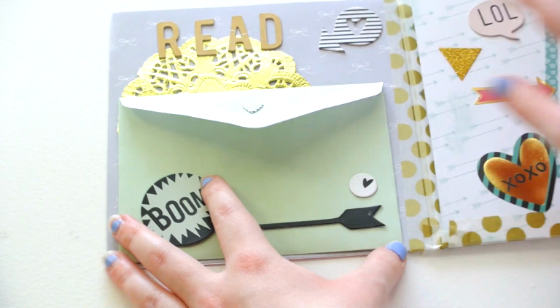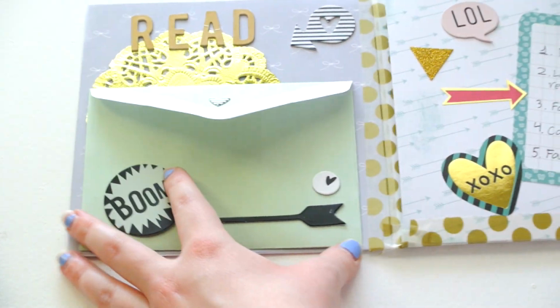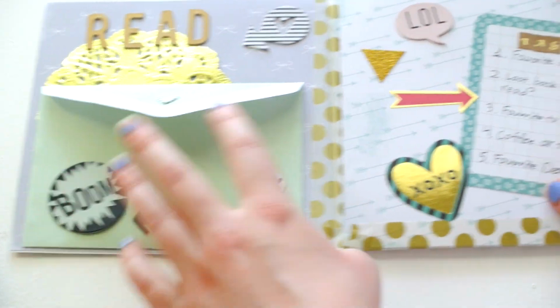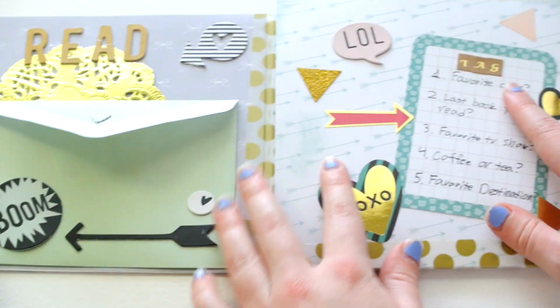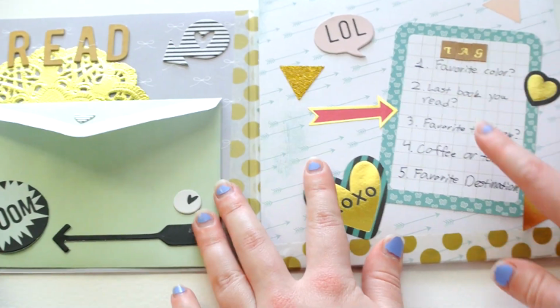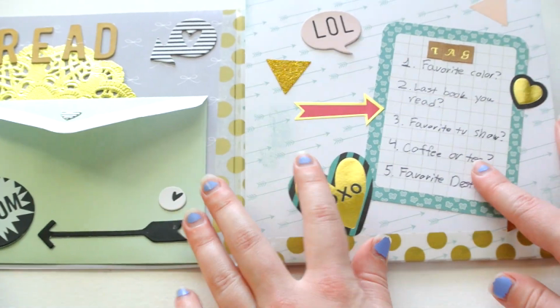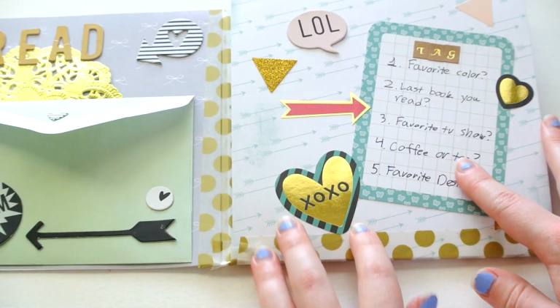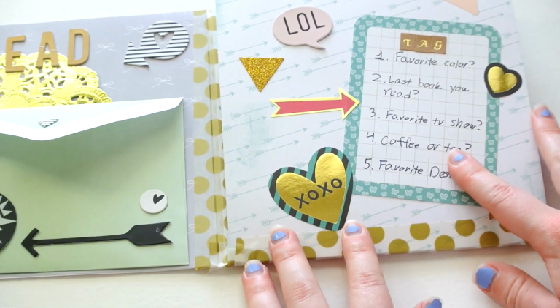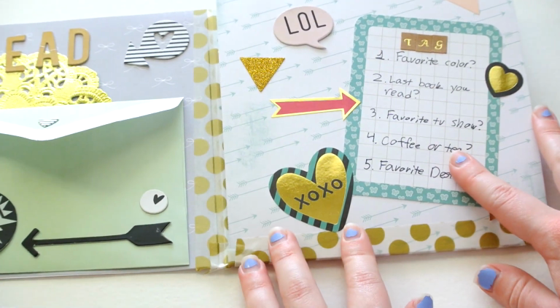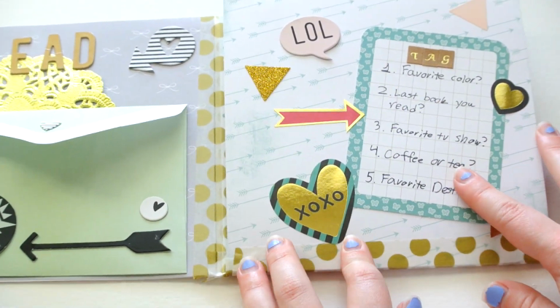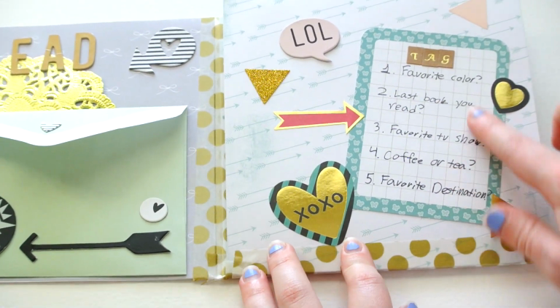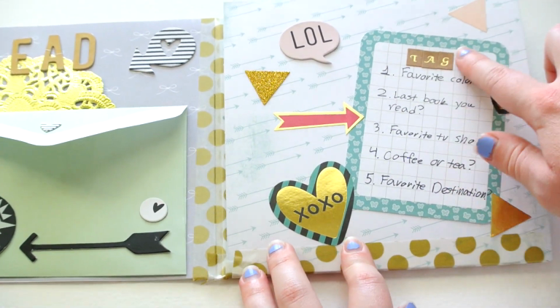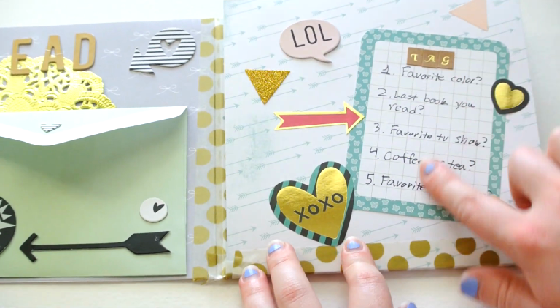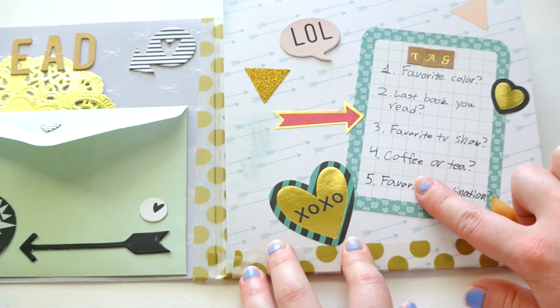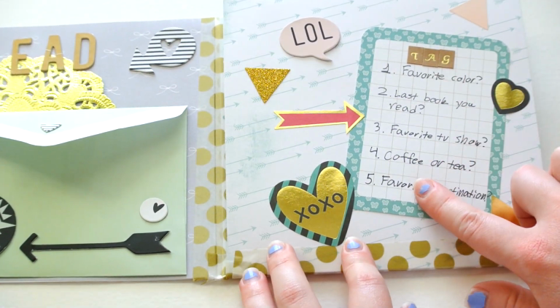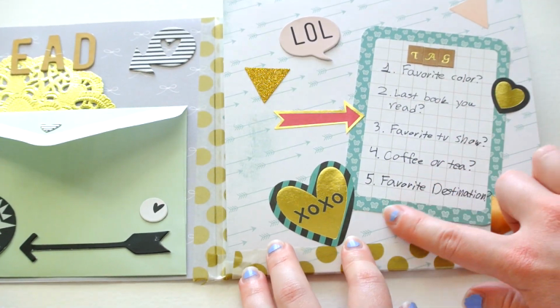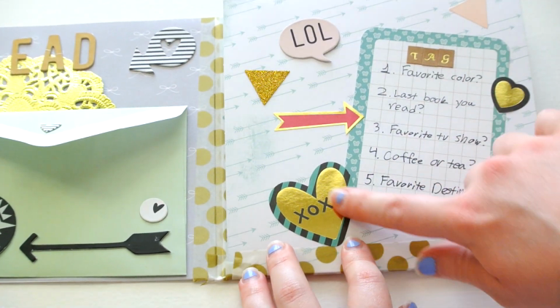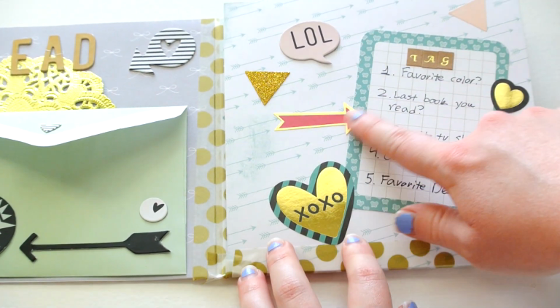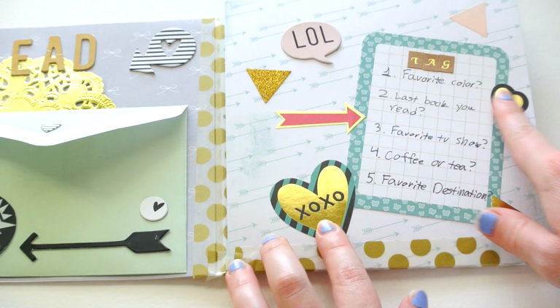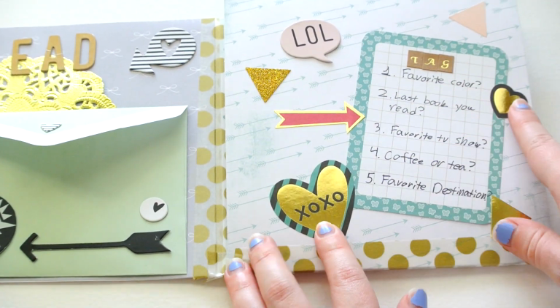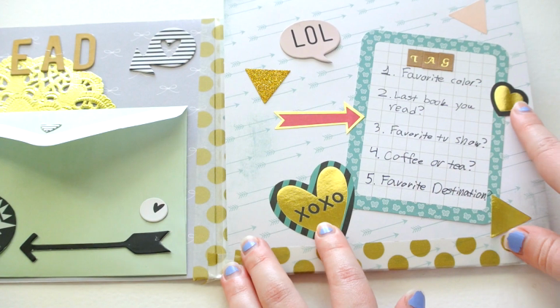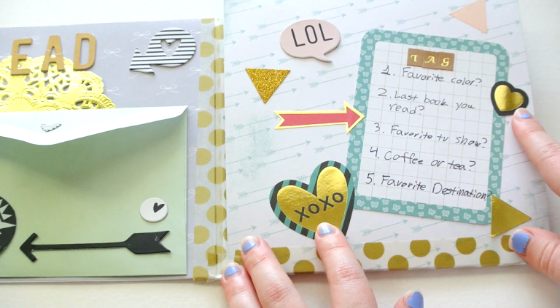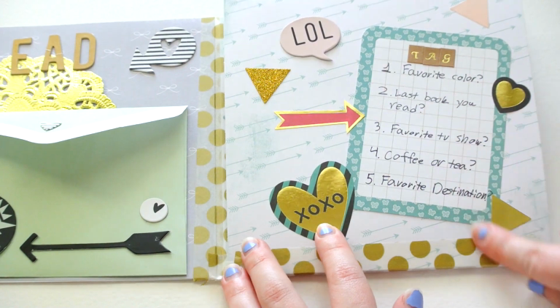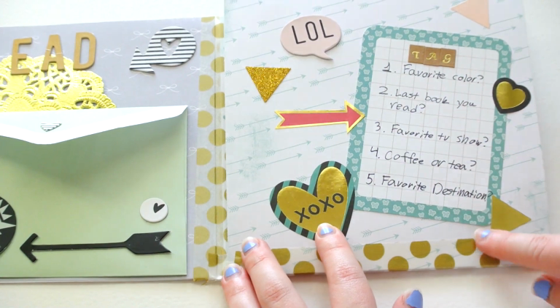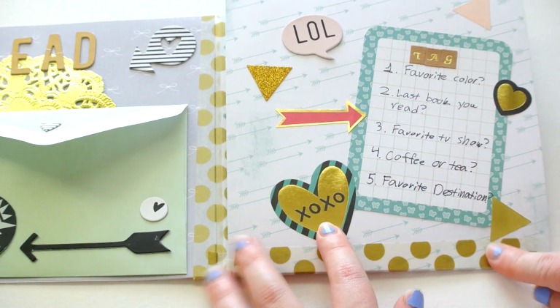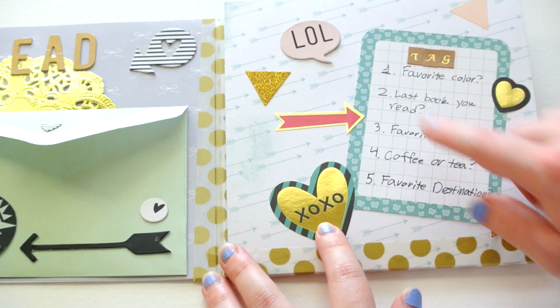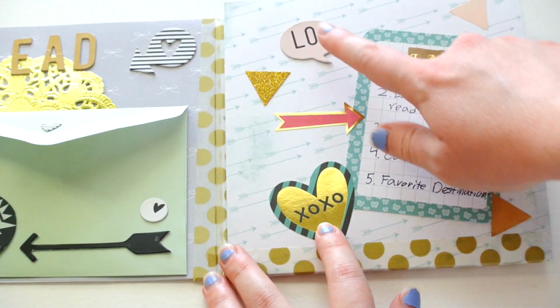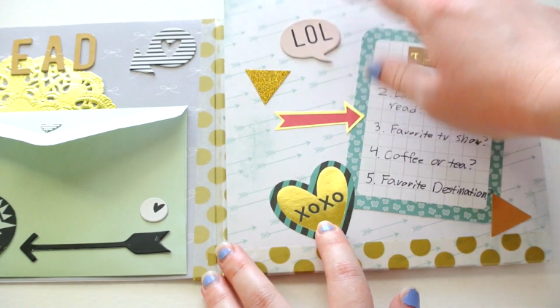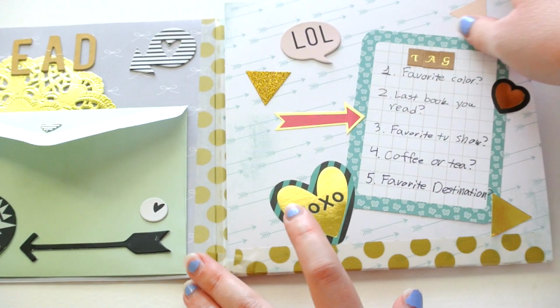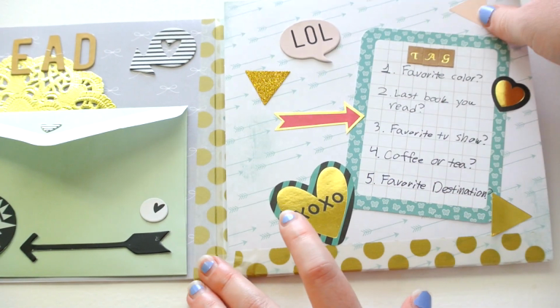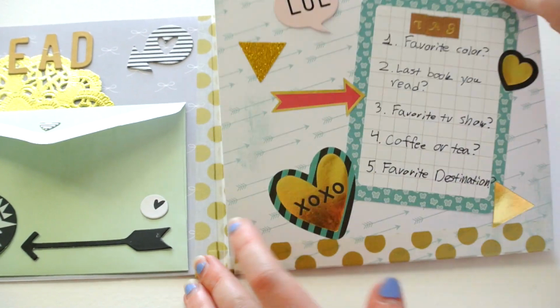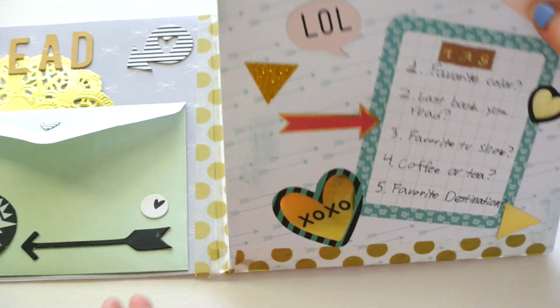And then over here, I have my mail tag on a Project Life card with some stickers from Hobby Lobby and another chipboard piece.